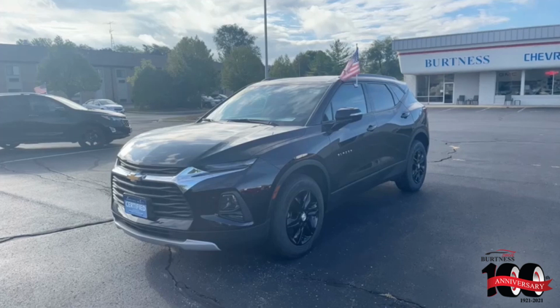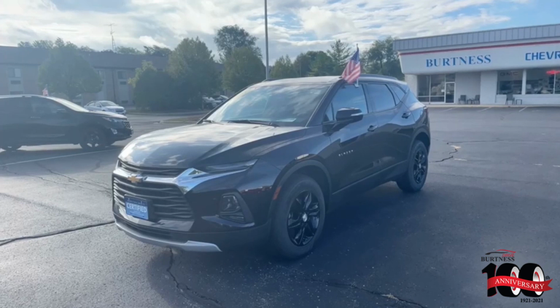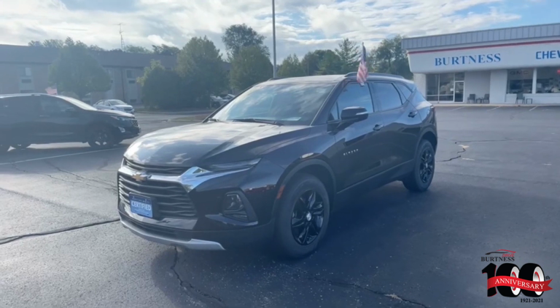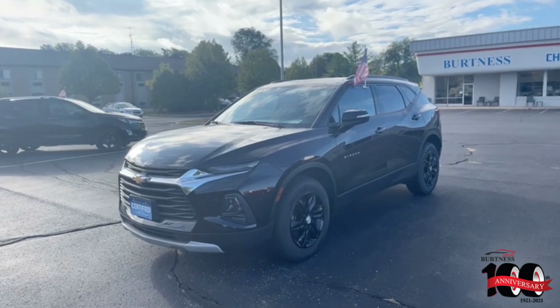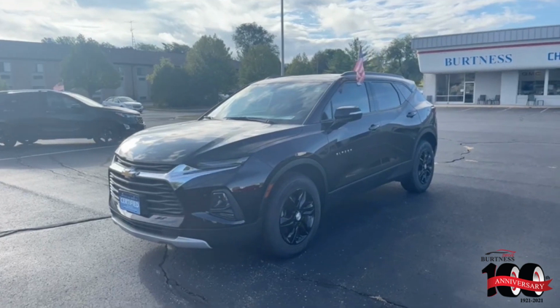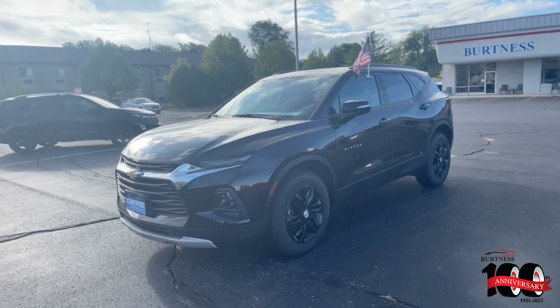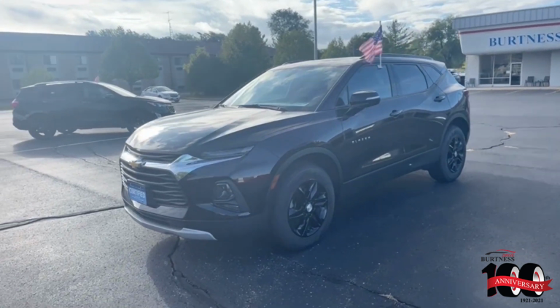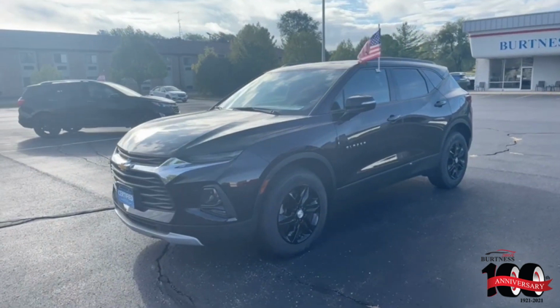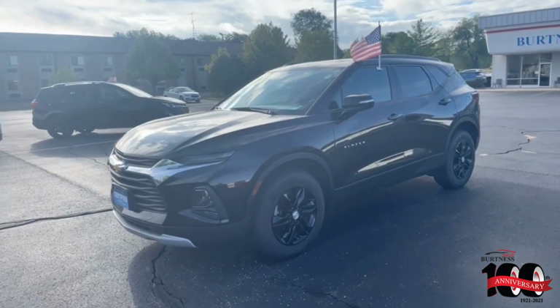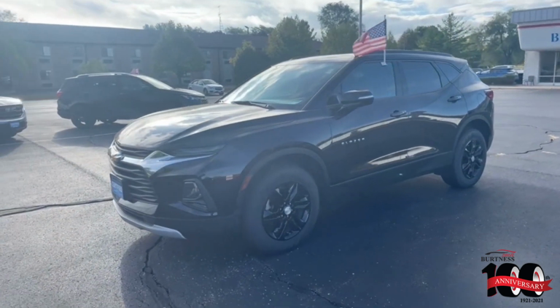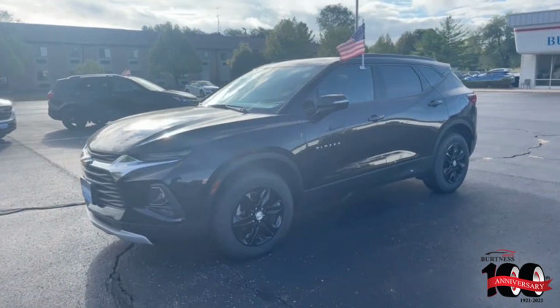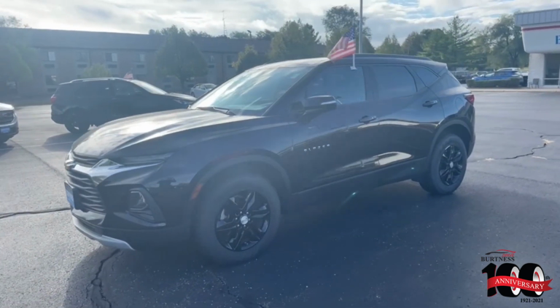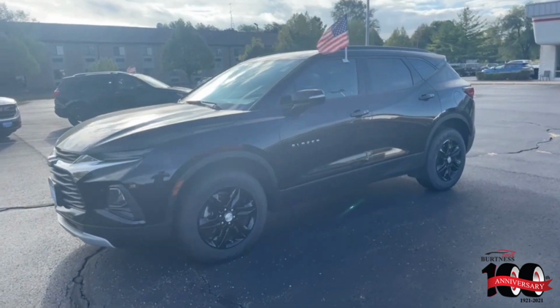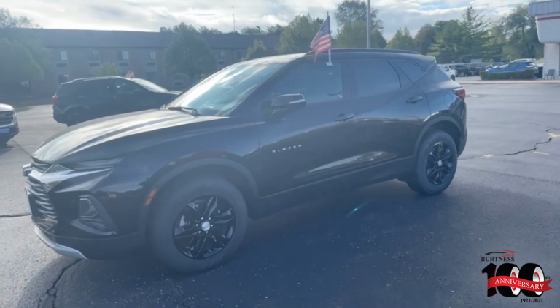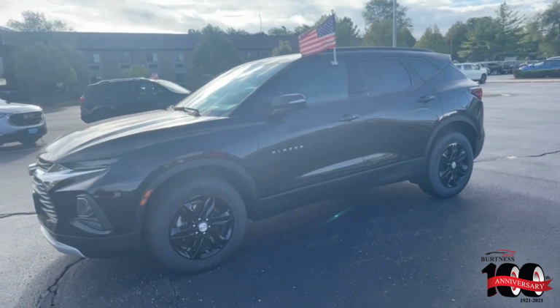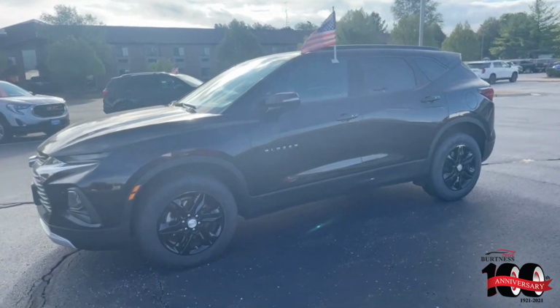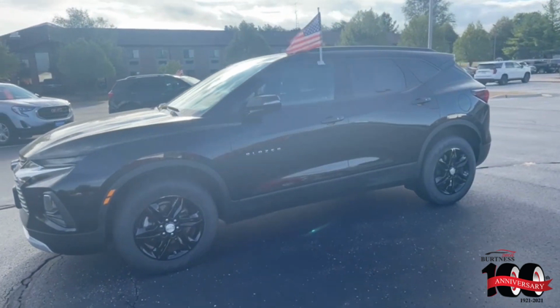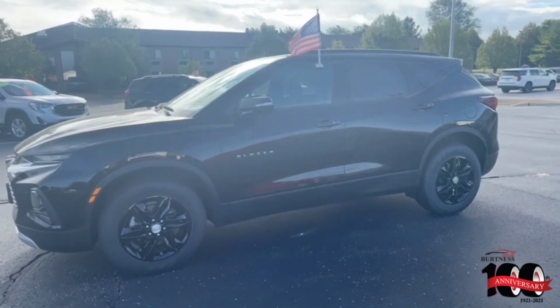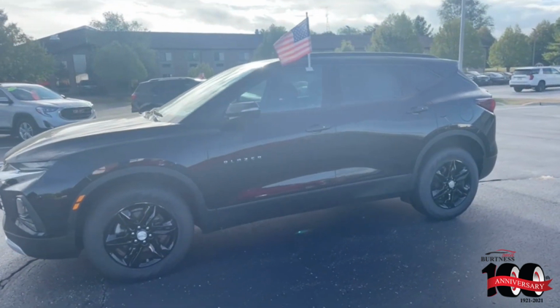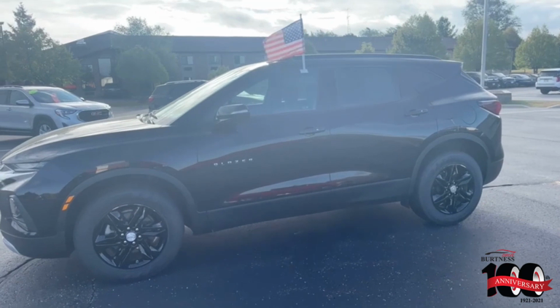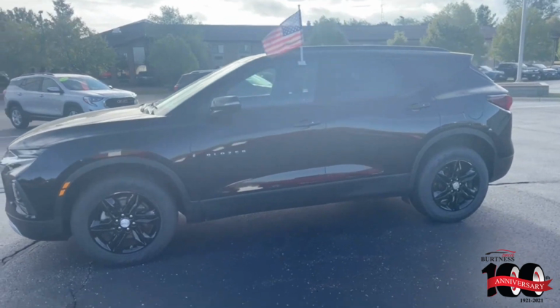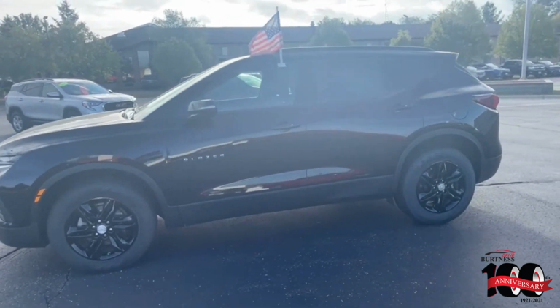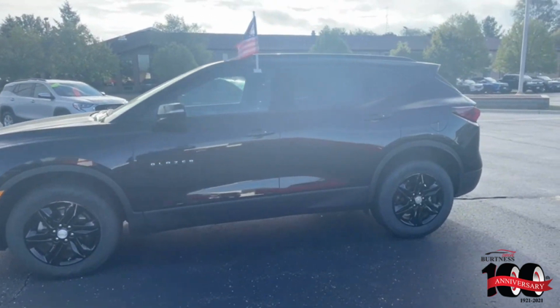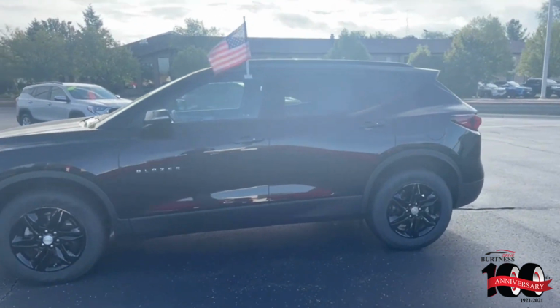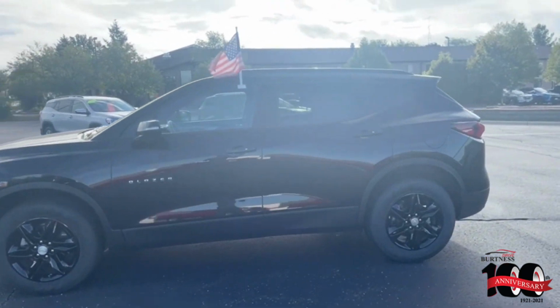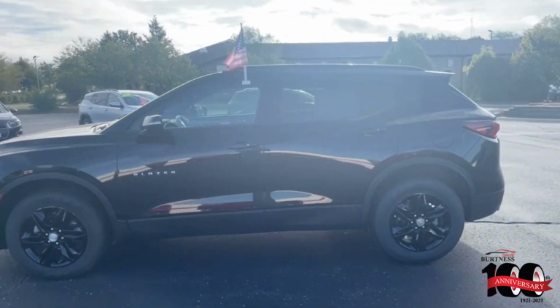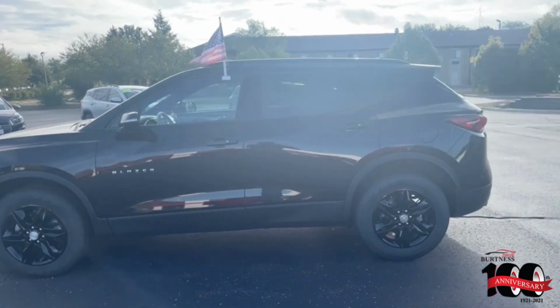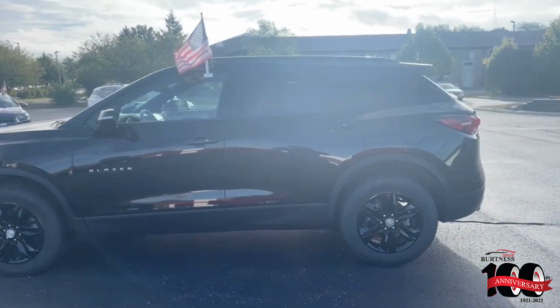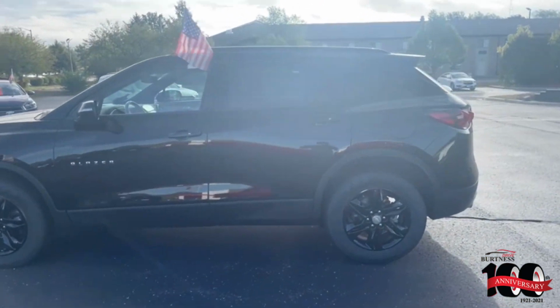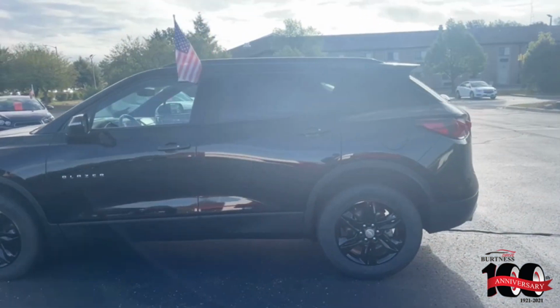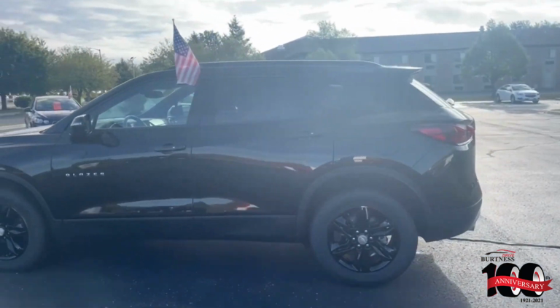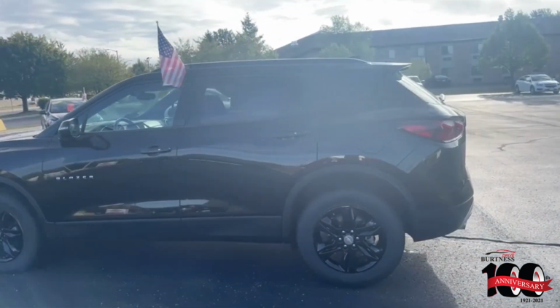Hi, Linda Abbs here from Burtna Chevrolet, Buick GMC, and Whitewater. Just giving you a quick video on our 2019 Chevy Blazer here with those blackout sport wheels.